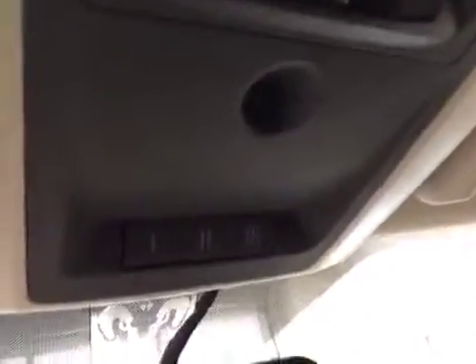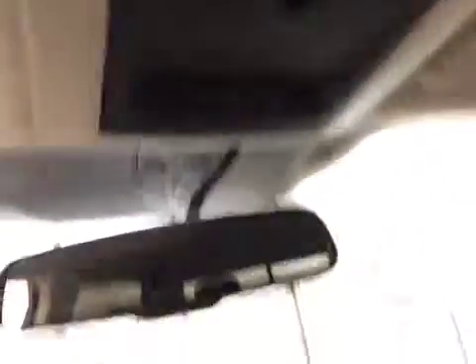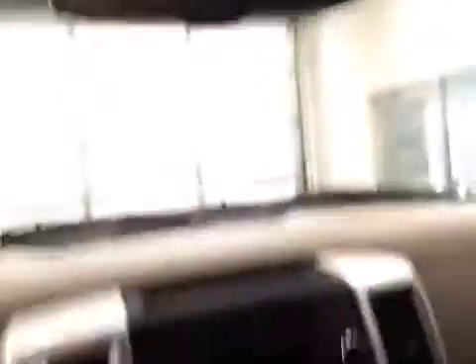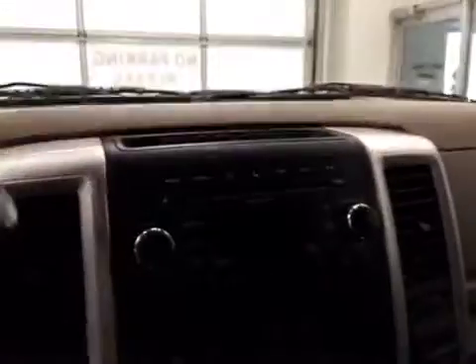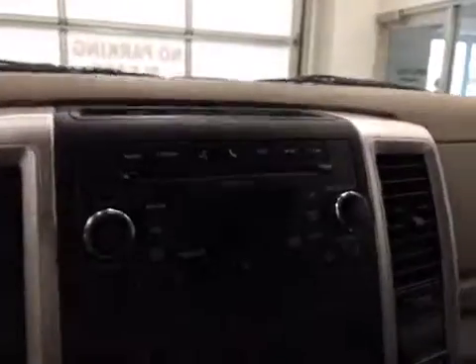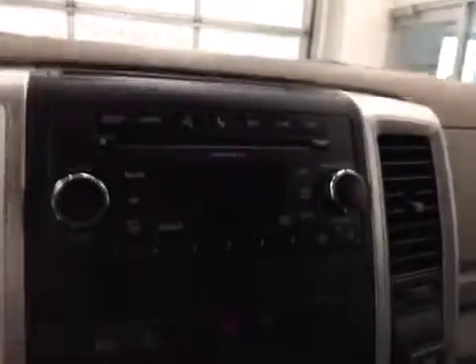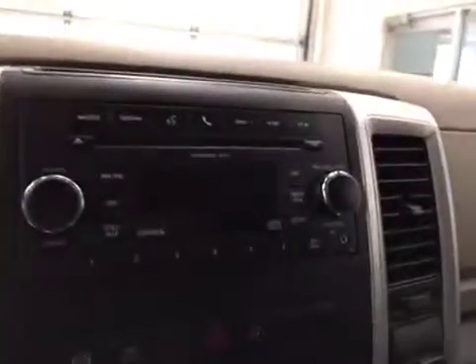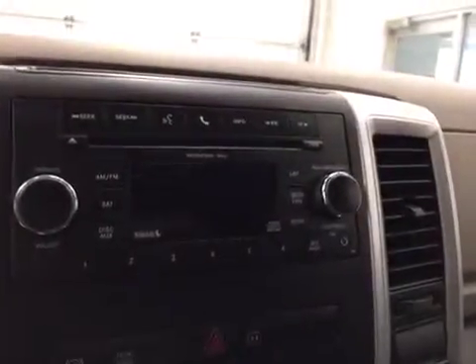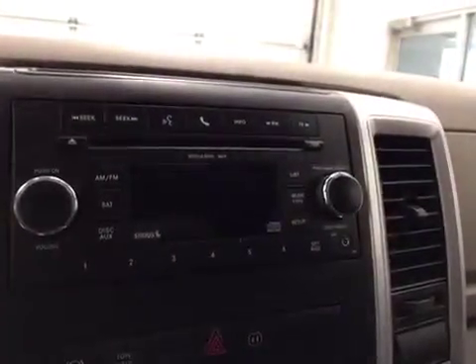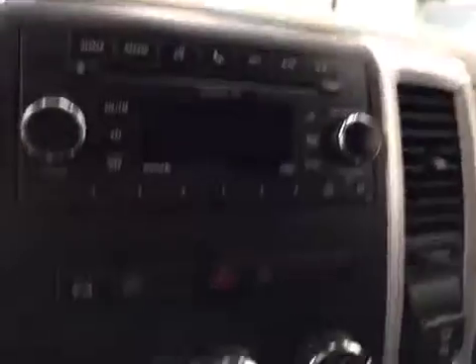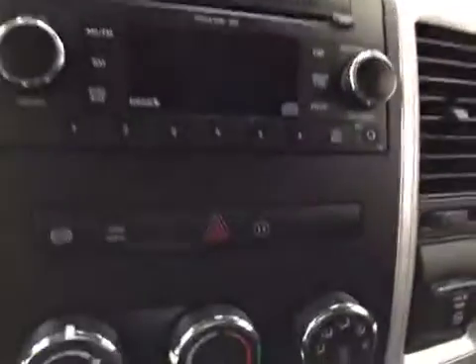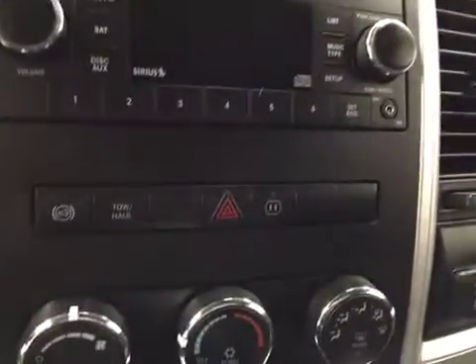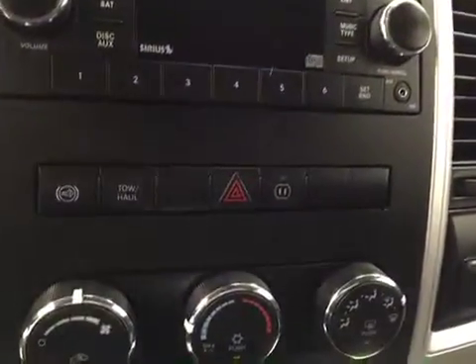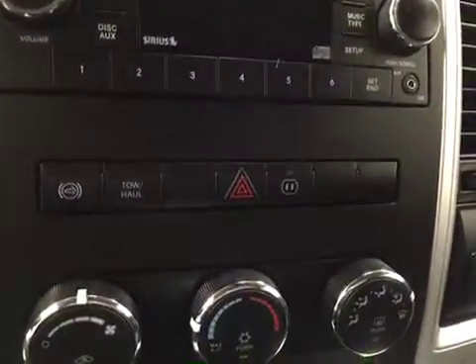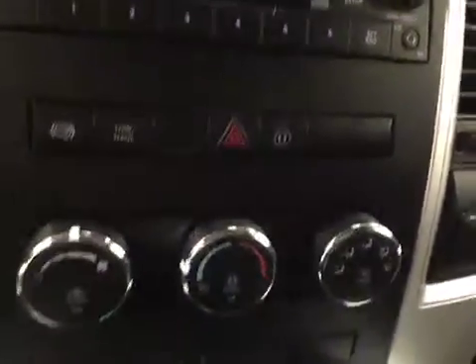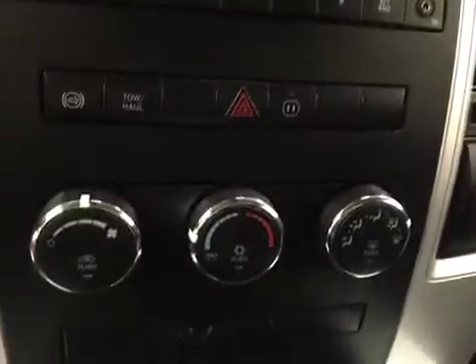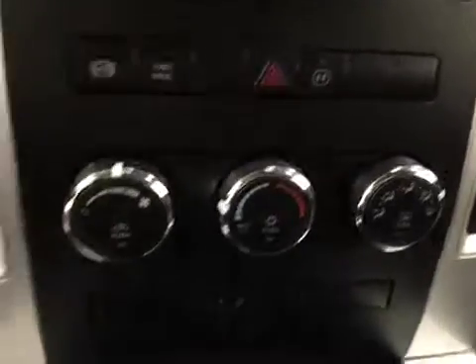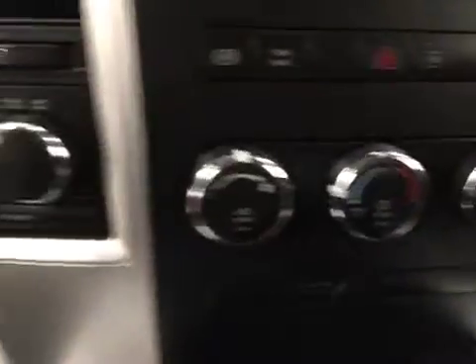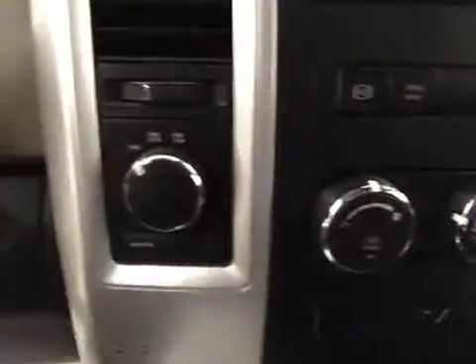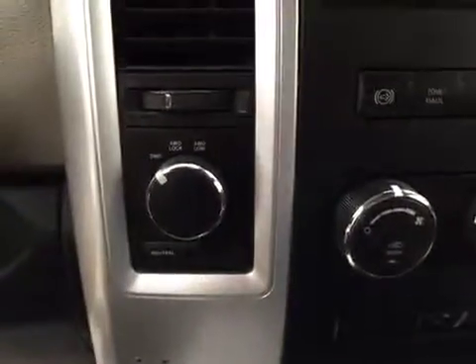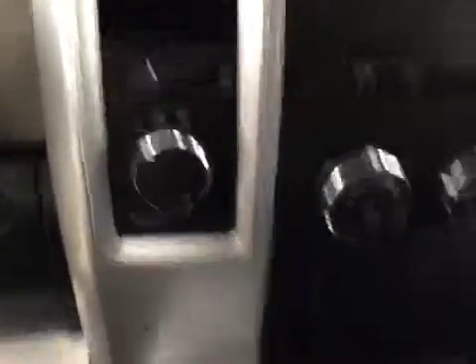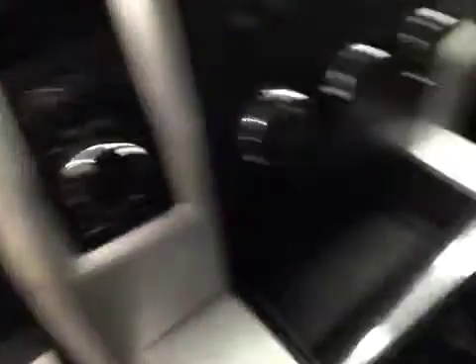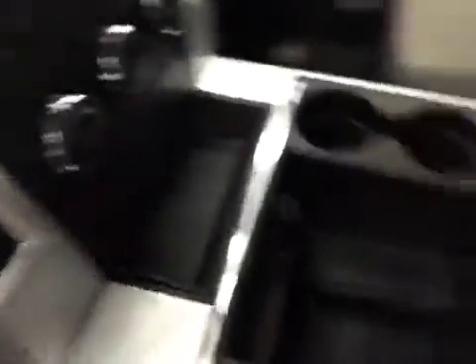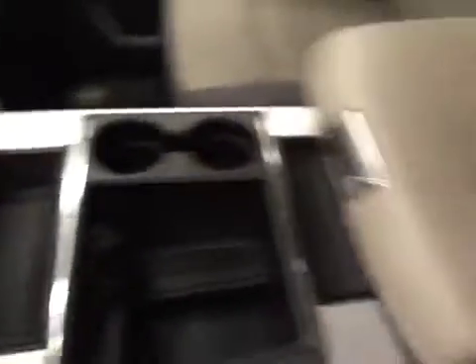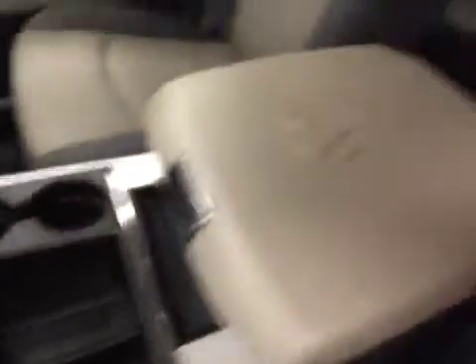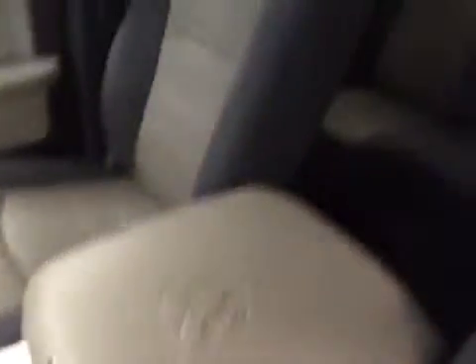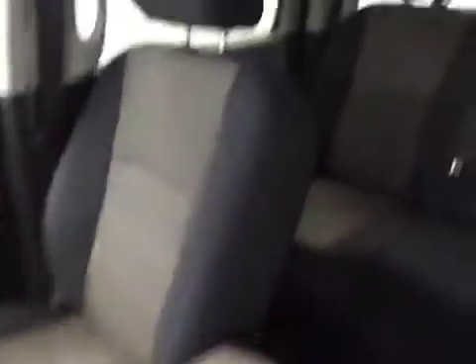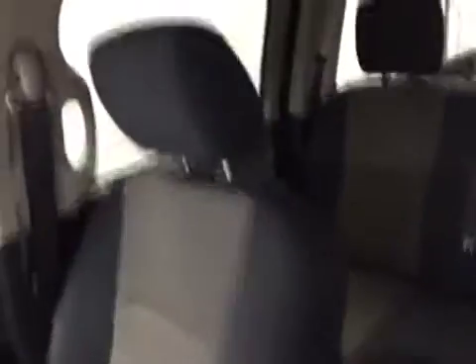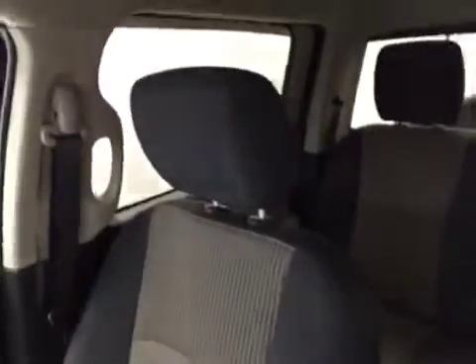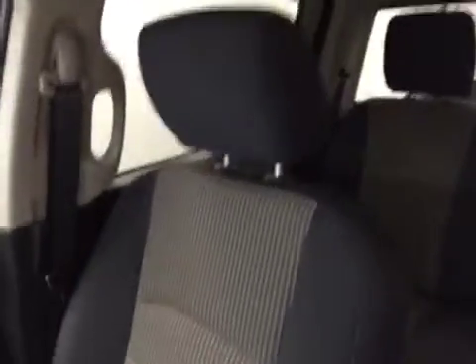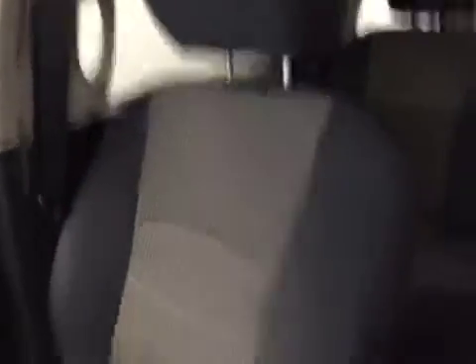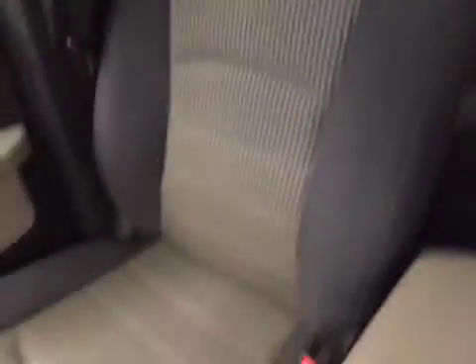Garage door openers, AM FM radio with CD player, auxiliary capabilities, exhaust brakes, climate controls, four-wheel drive controls. Upholstery is cloth, color is dark slate.